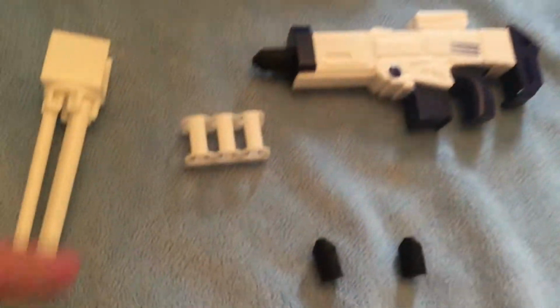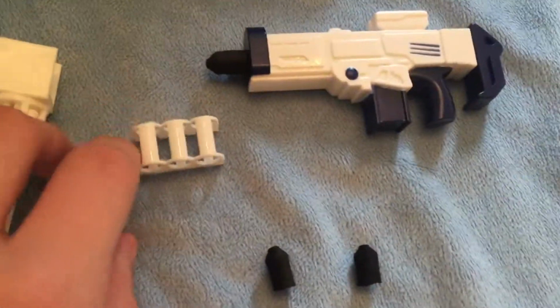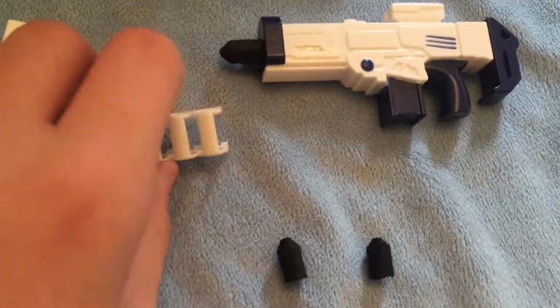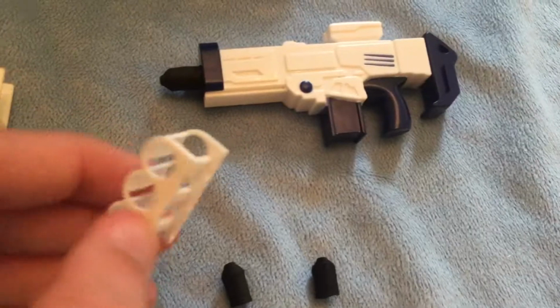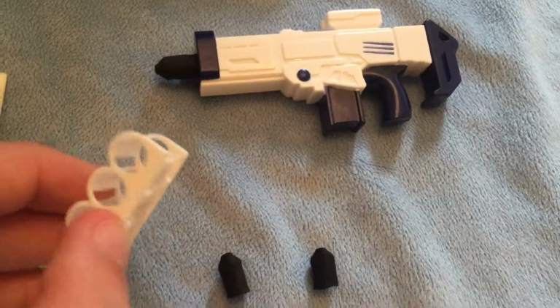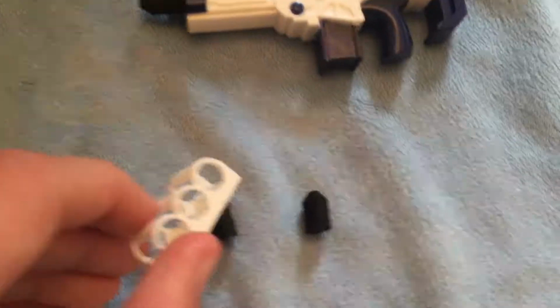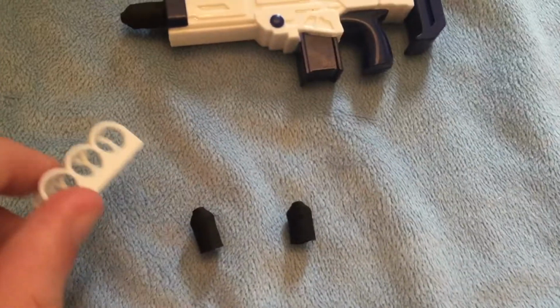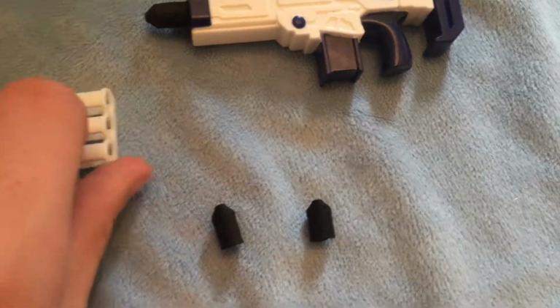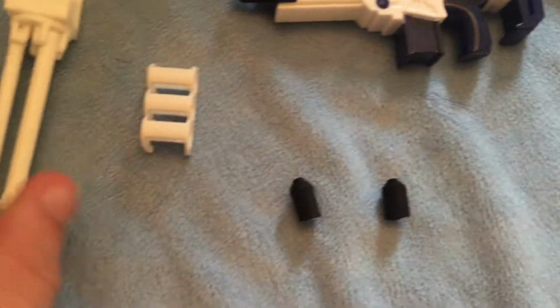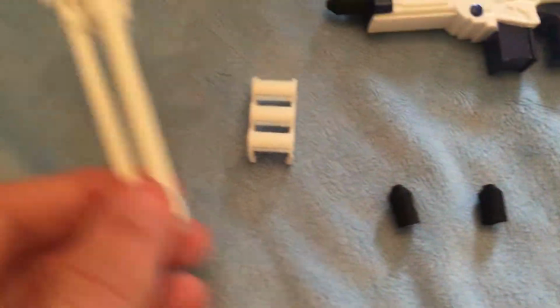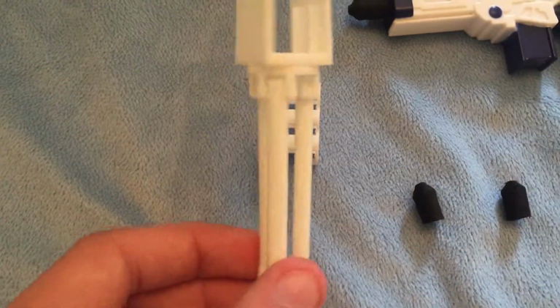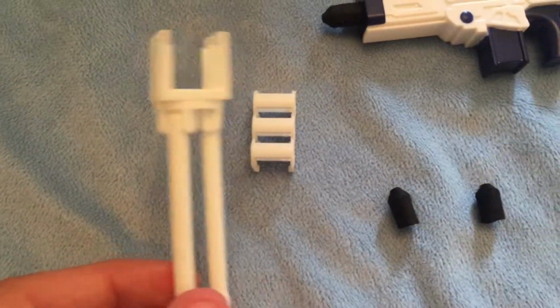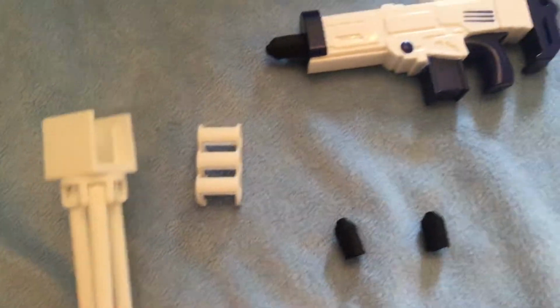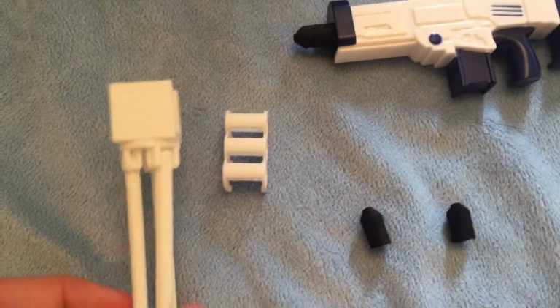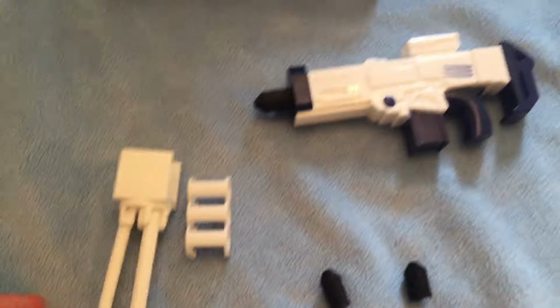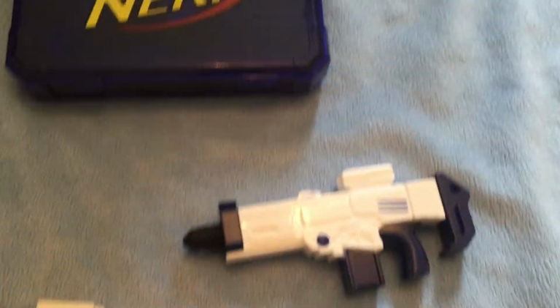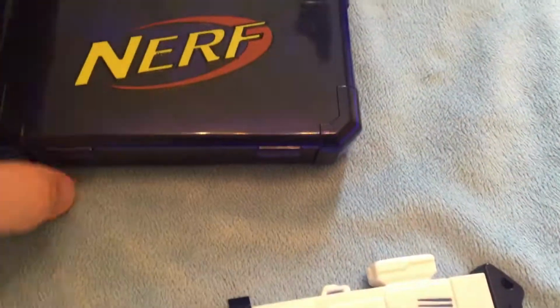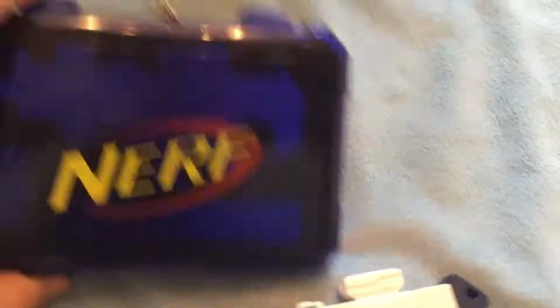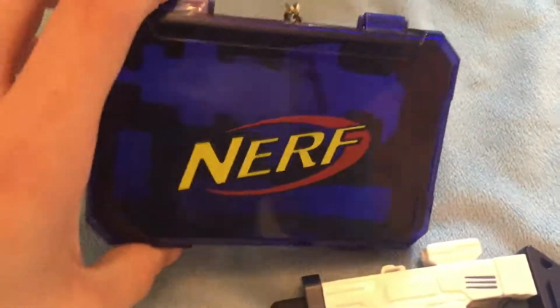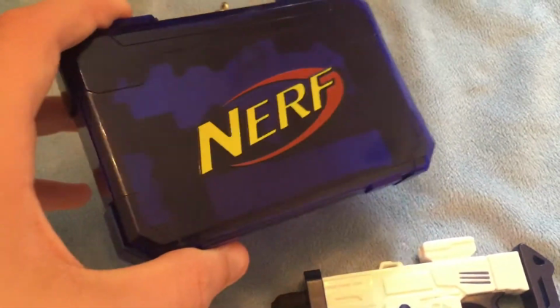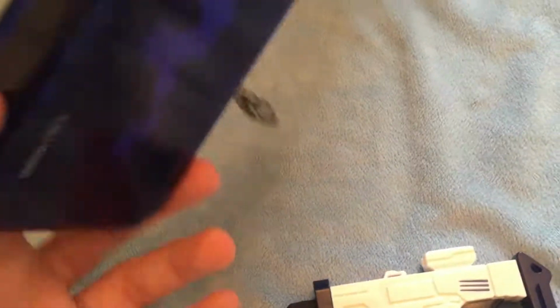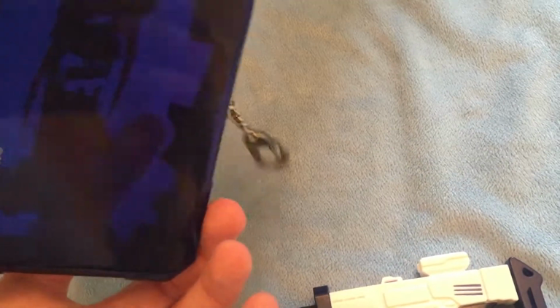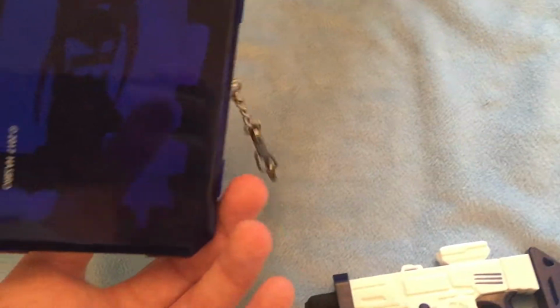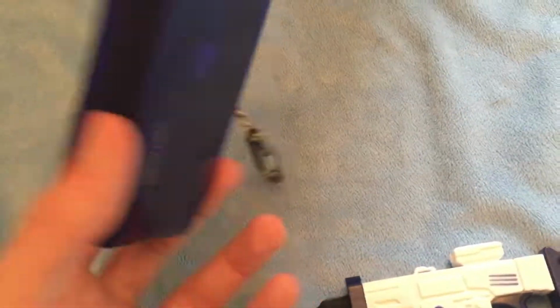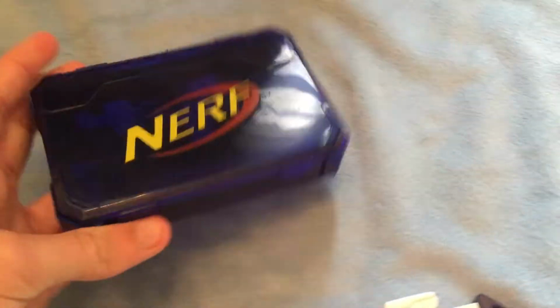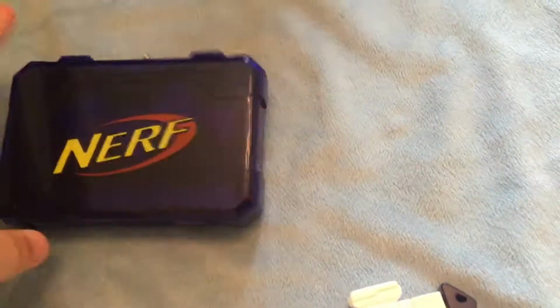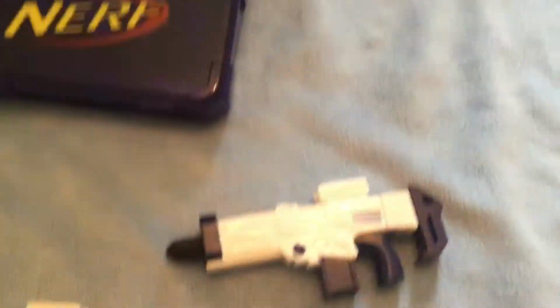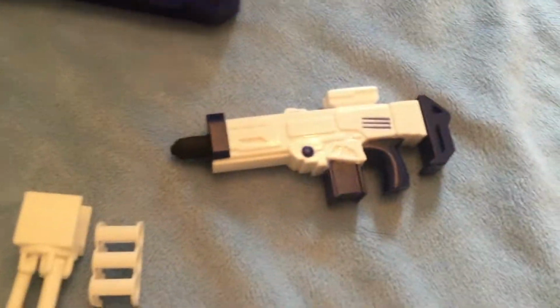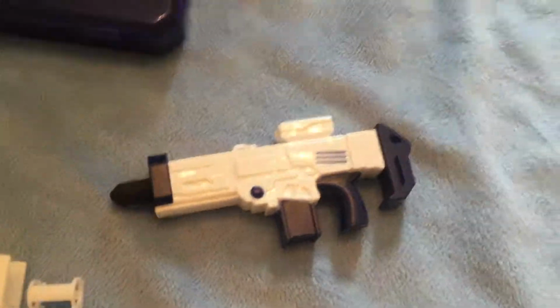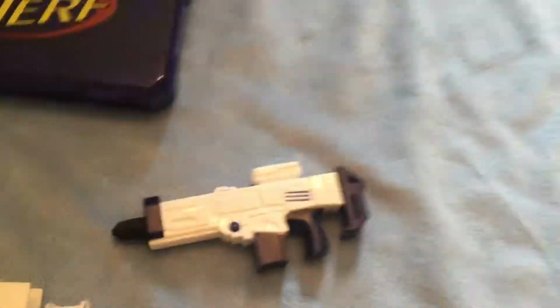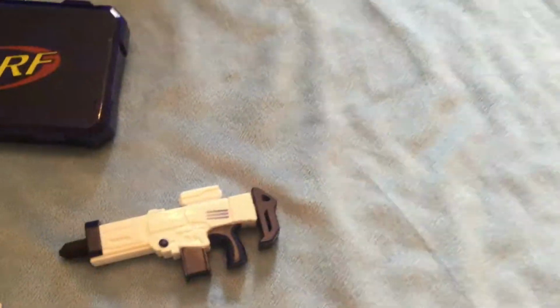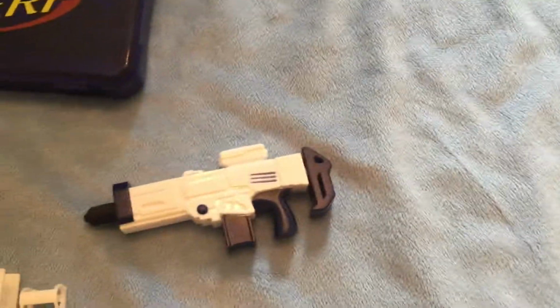It comes with a holster, and a tripod, and a carry case, so you can hook it onto your school bag or something, and onto the blaster.